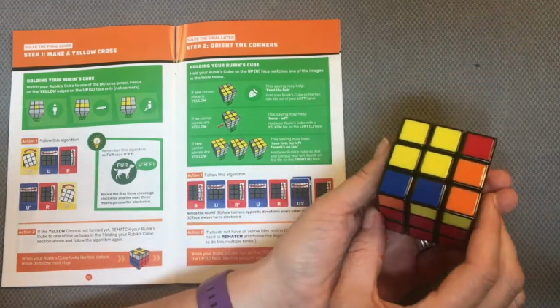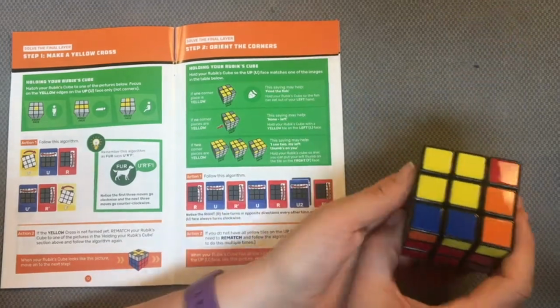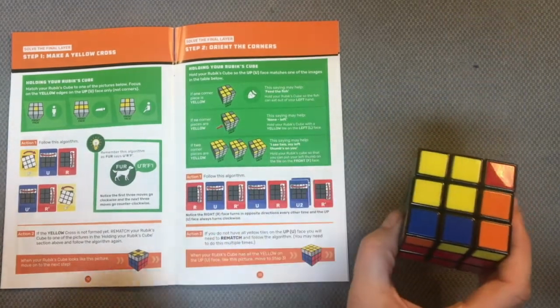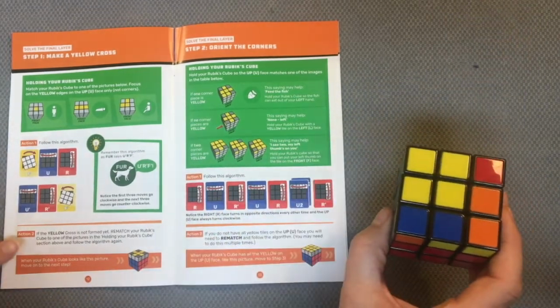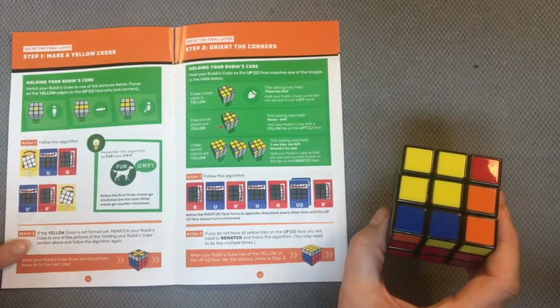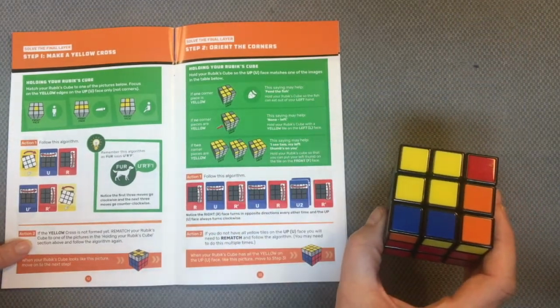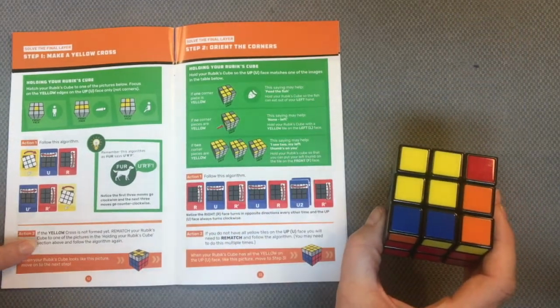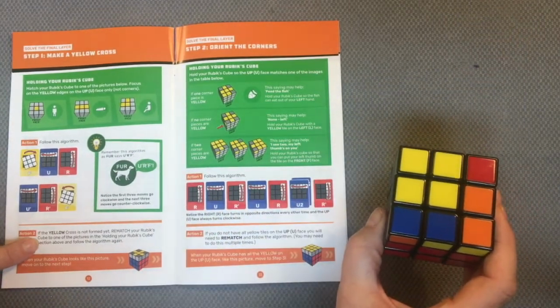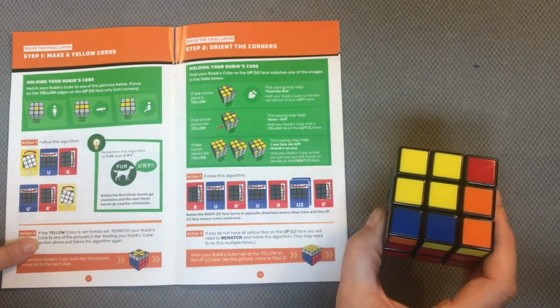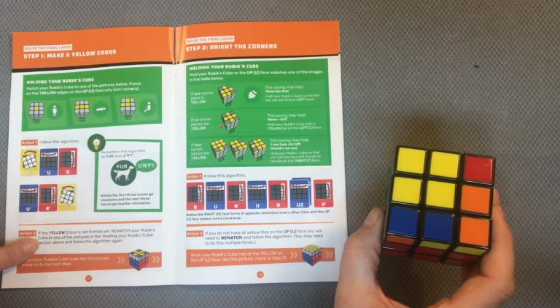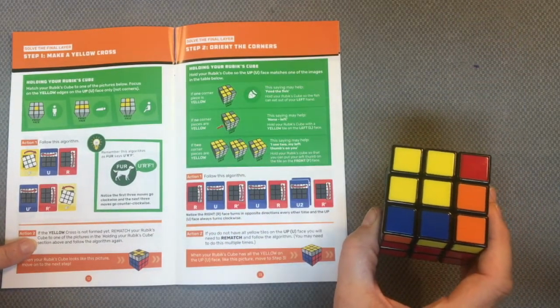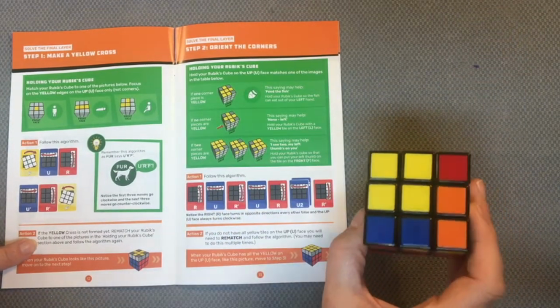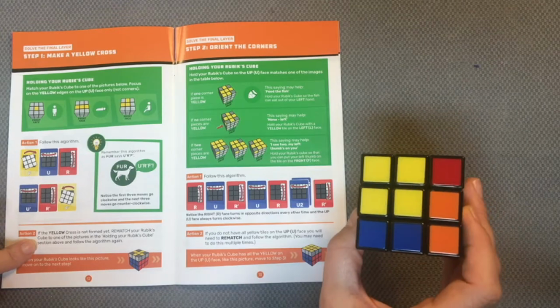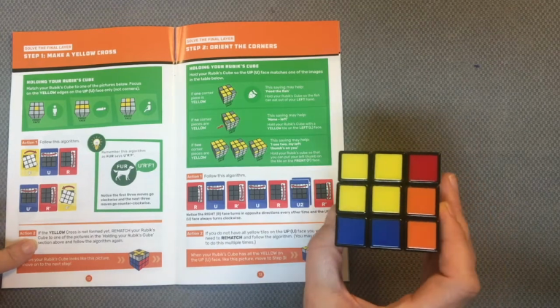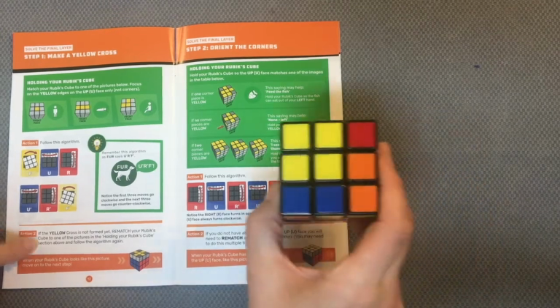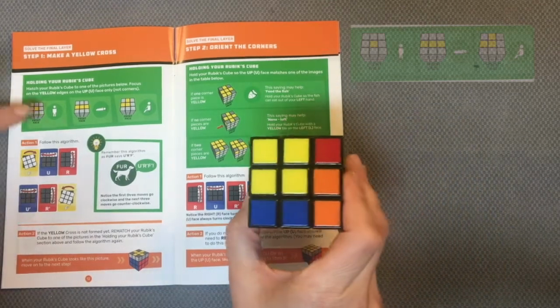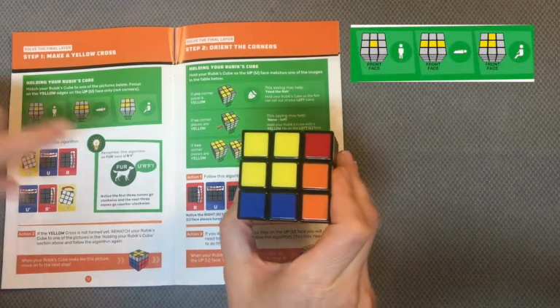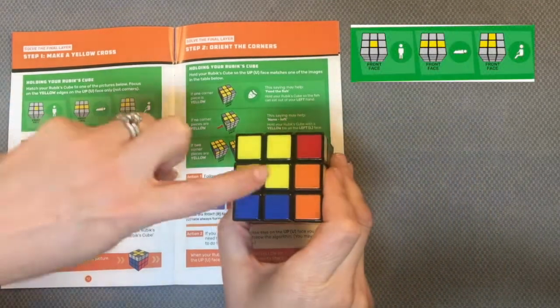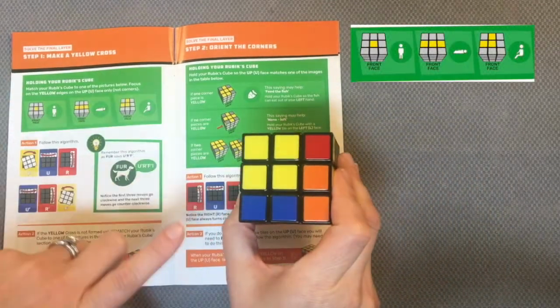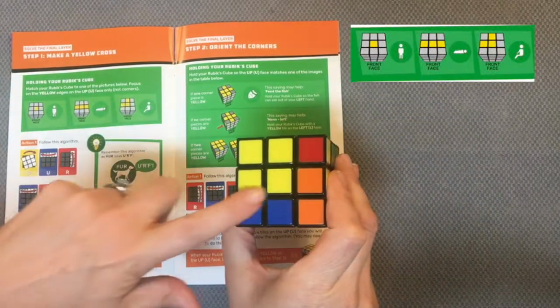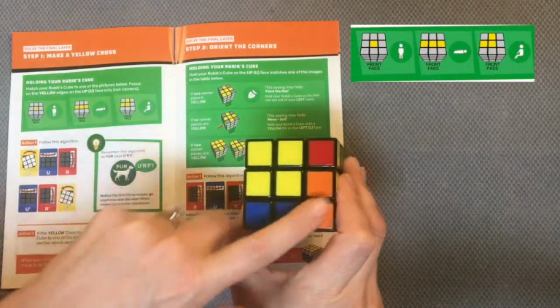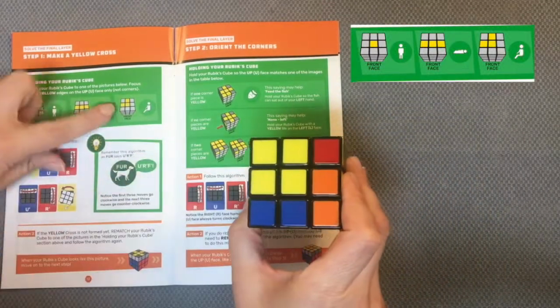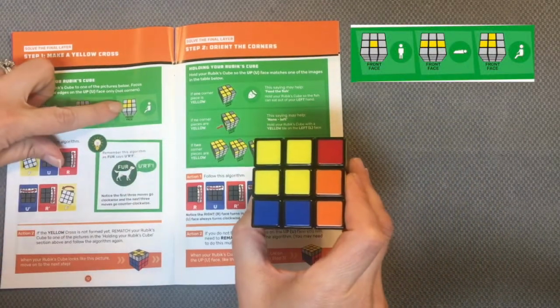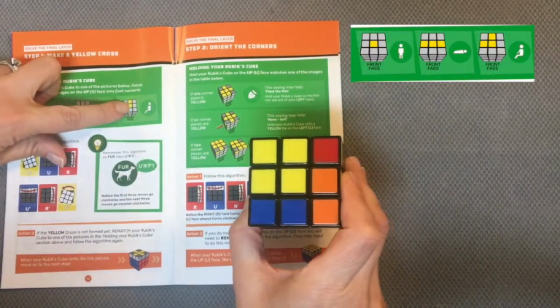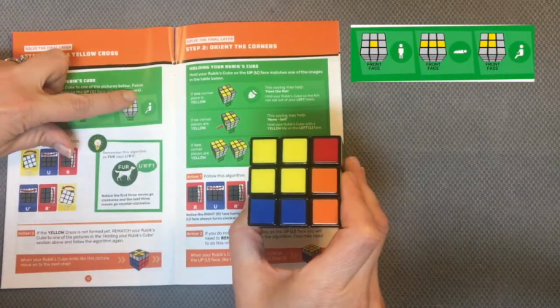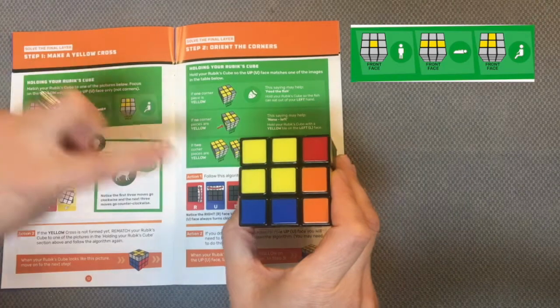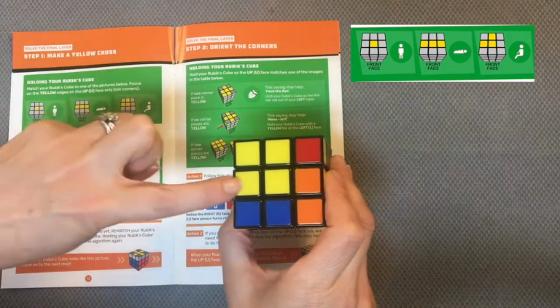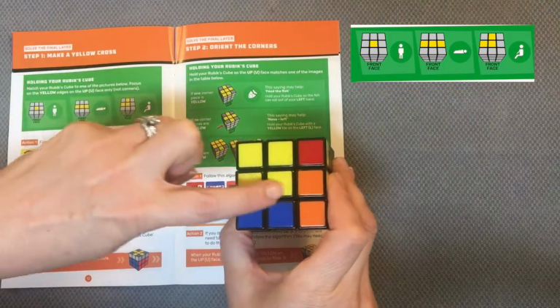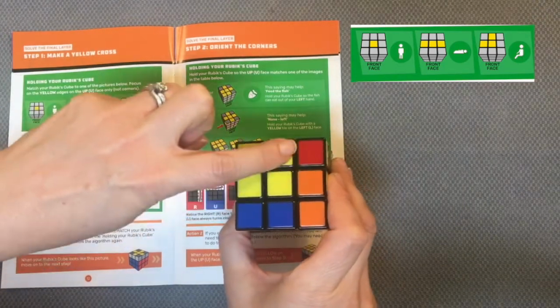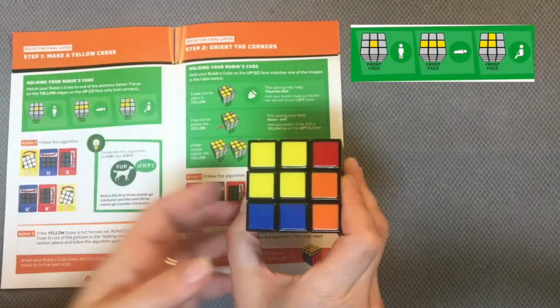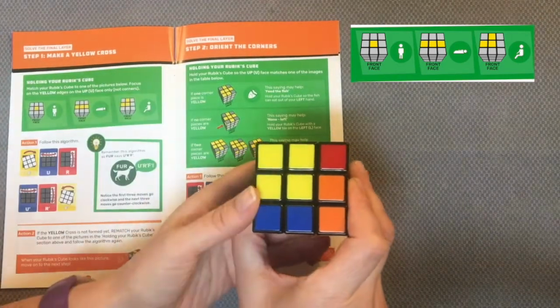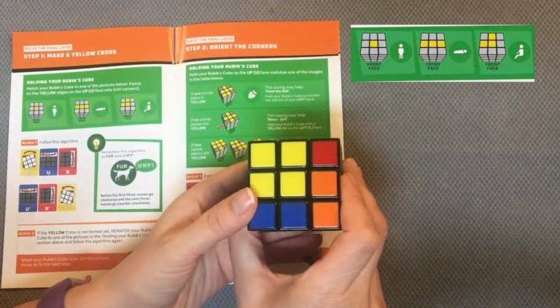If the yellow cross is not formed, rematch your Rubik's Cube and do it again. So now I don't have the single, I don't have three across — I now have this pattern with the right angle in it.